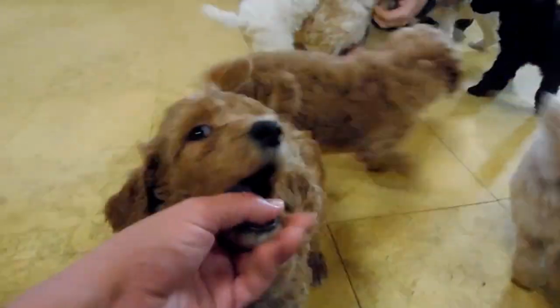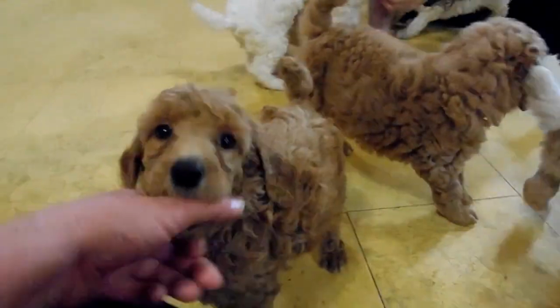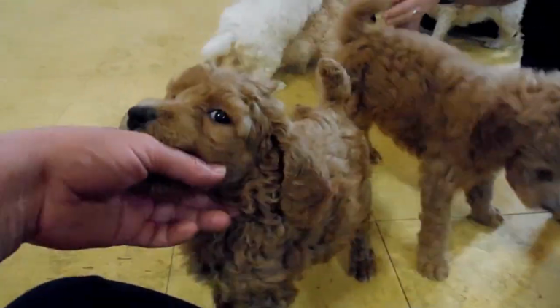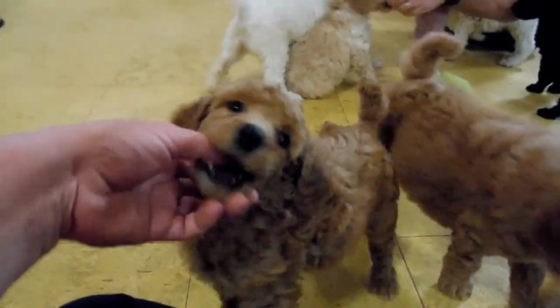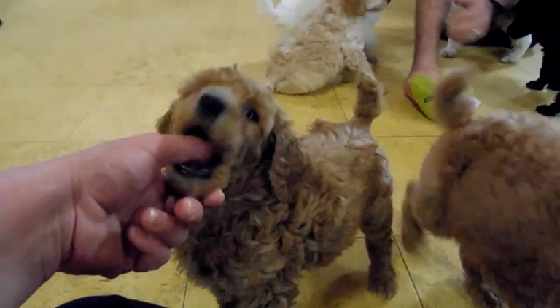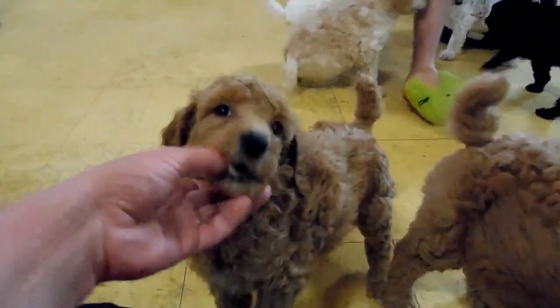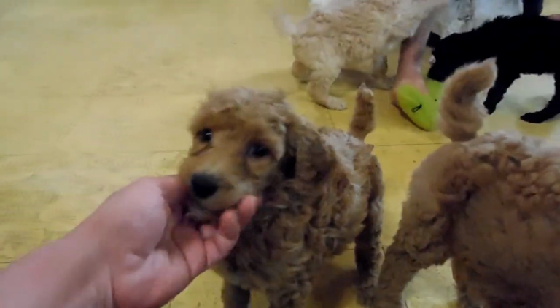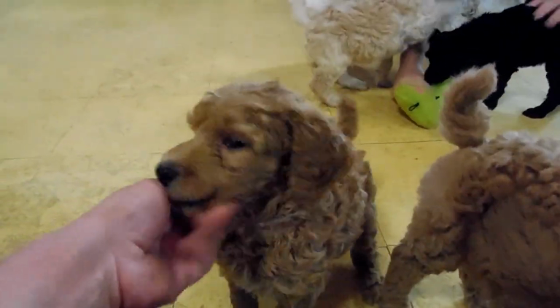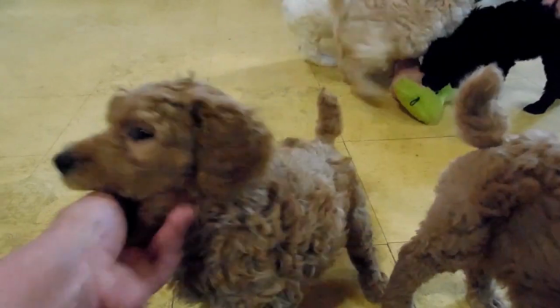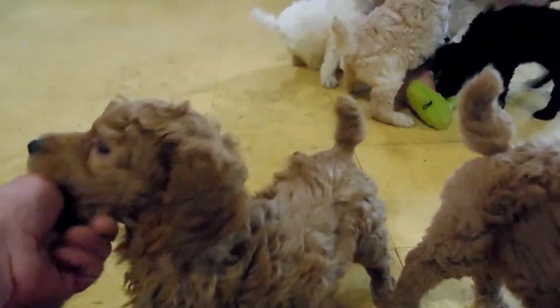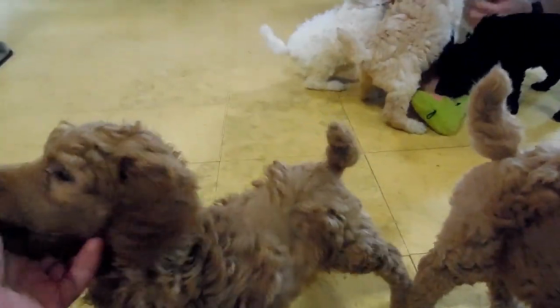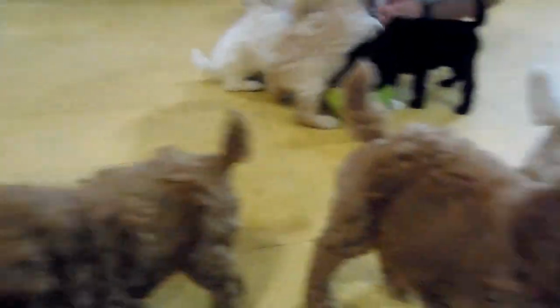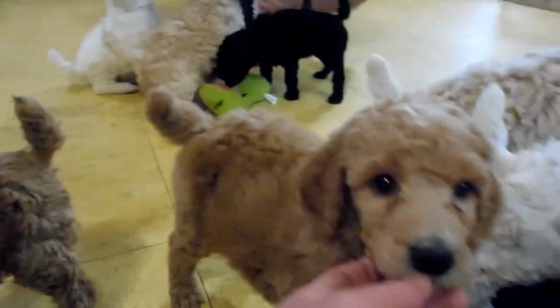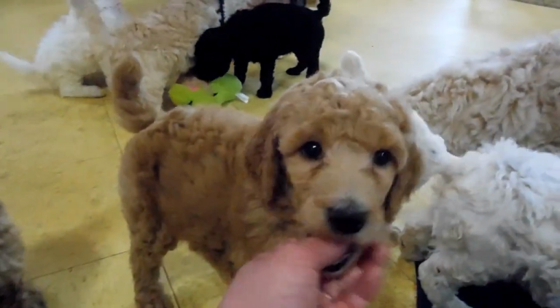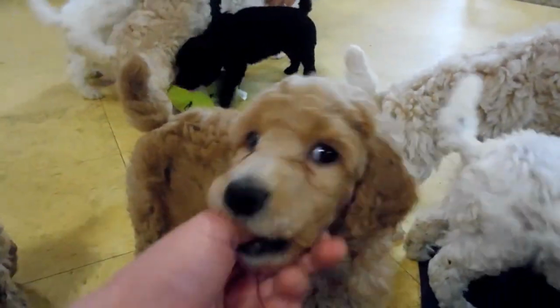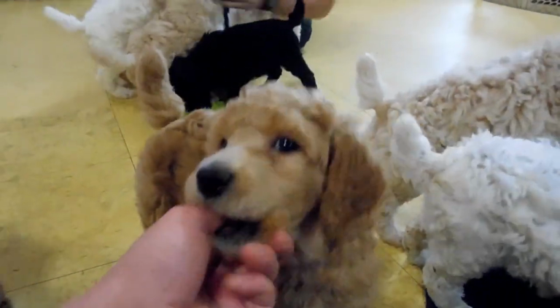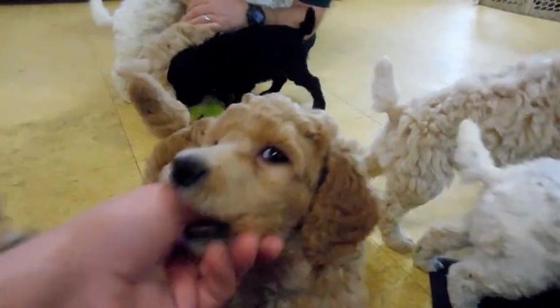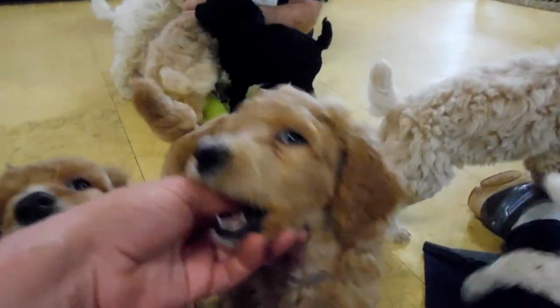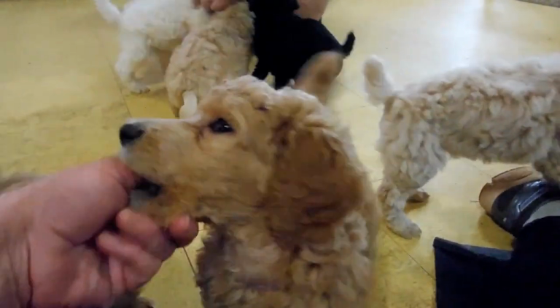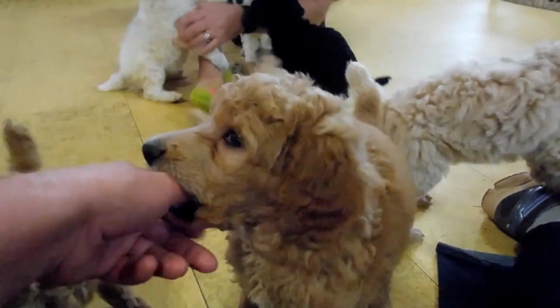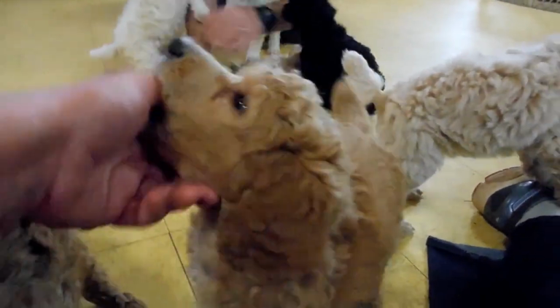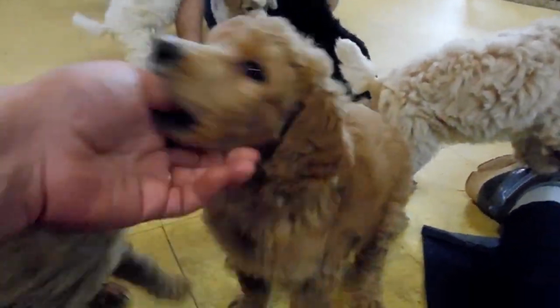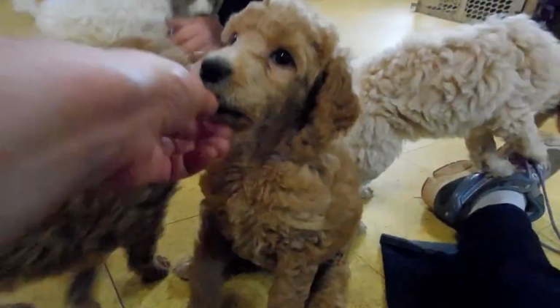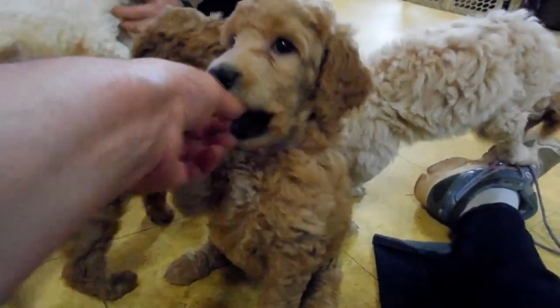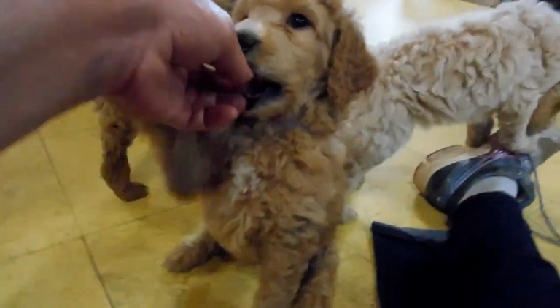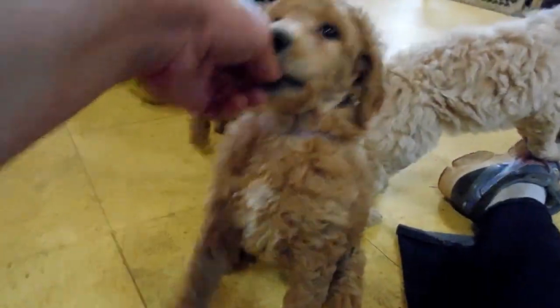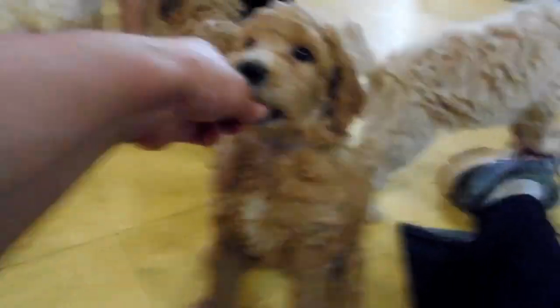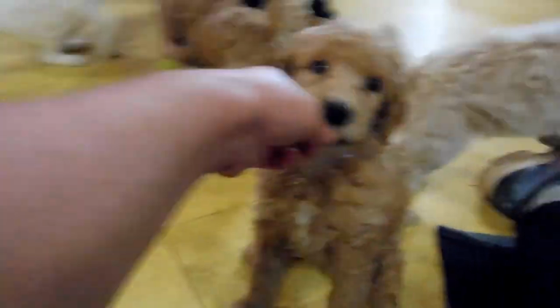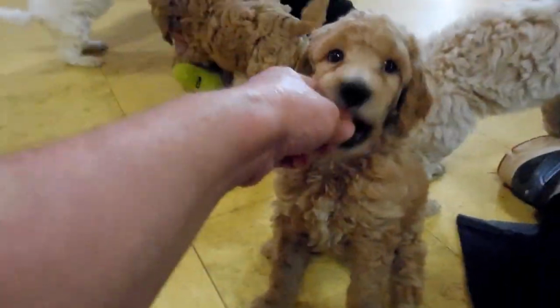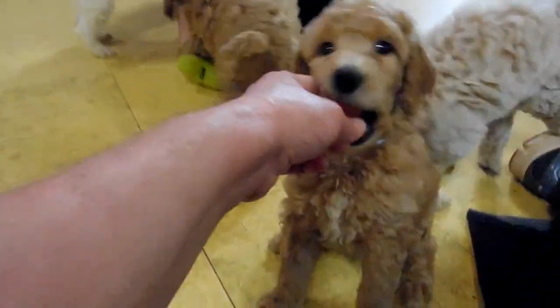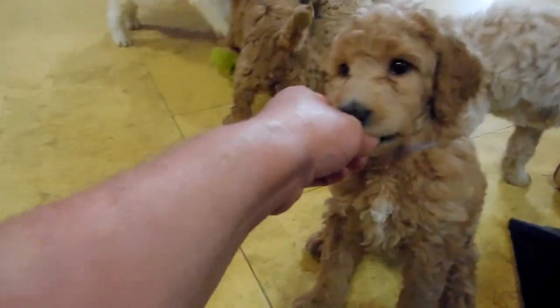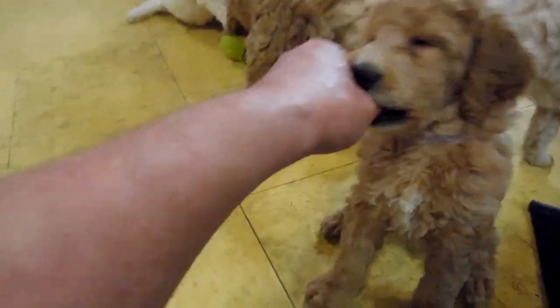This is Ruby again — she has already been adopted, sweet little girl. And then Breanne, her bigger sister — she's still available. She does have a little white on her chest.